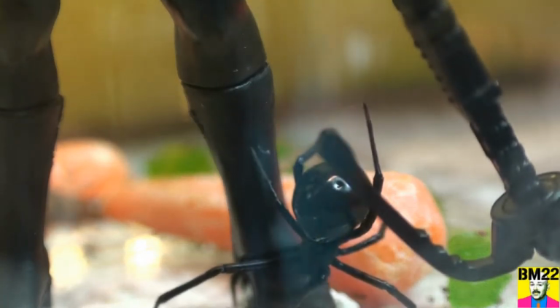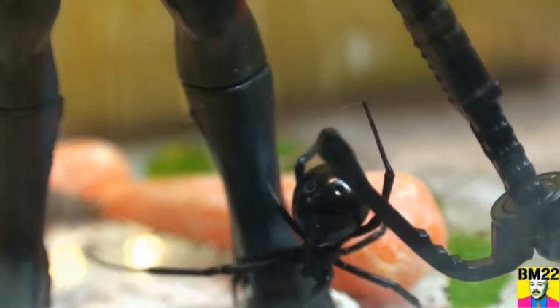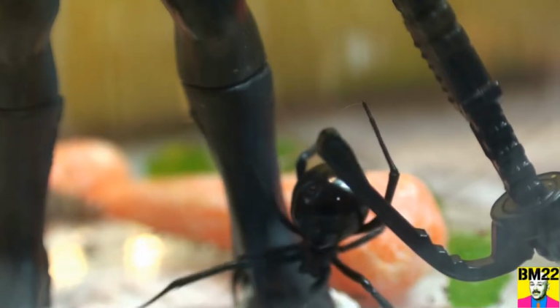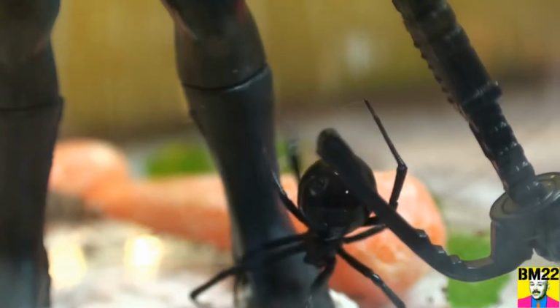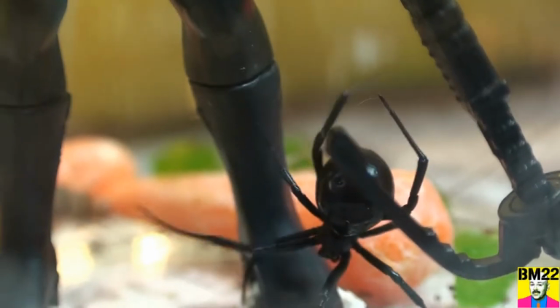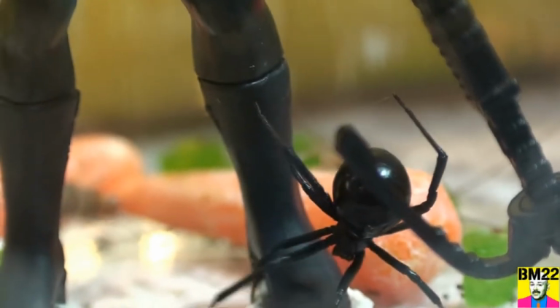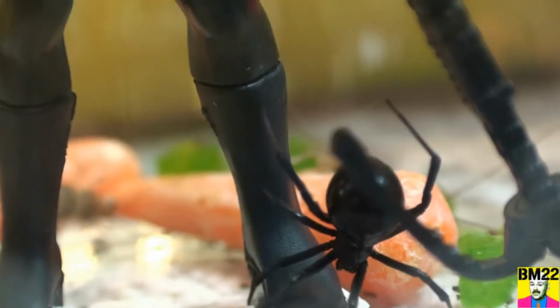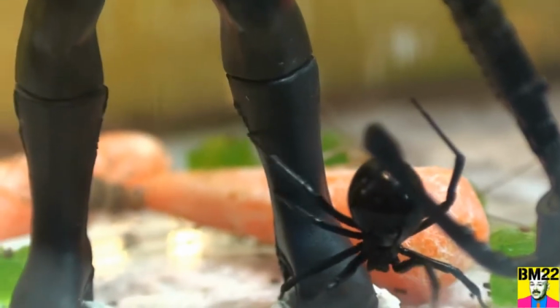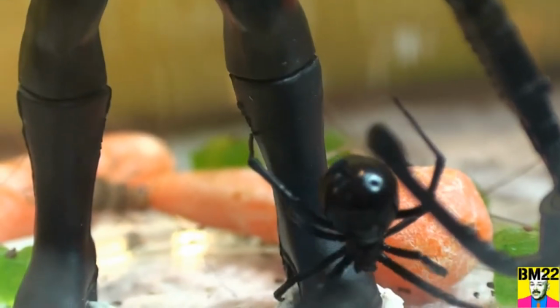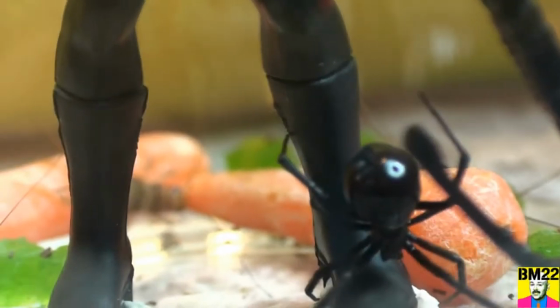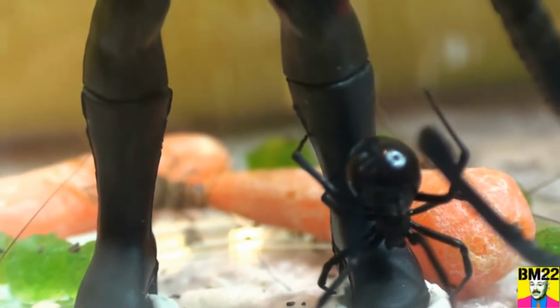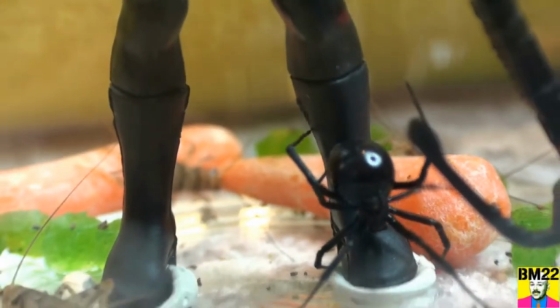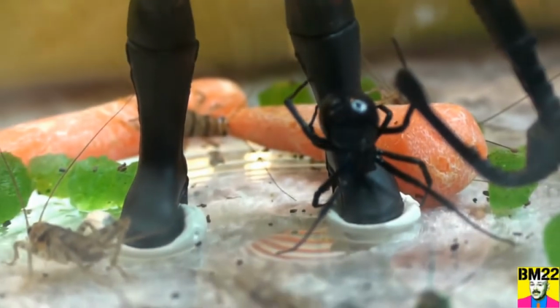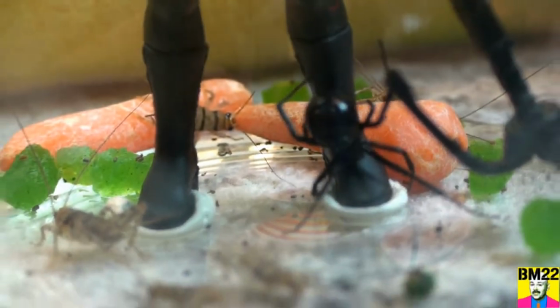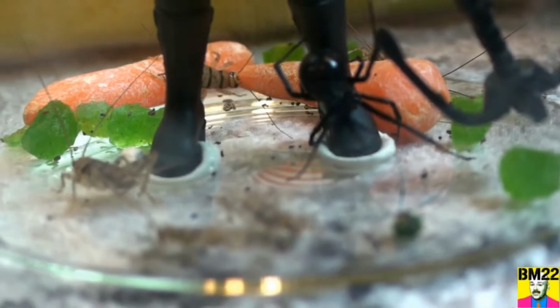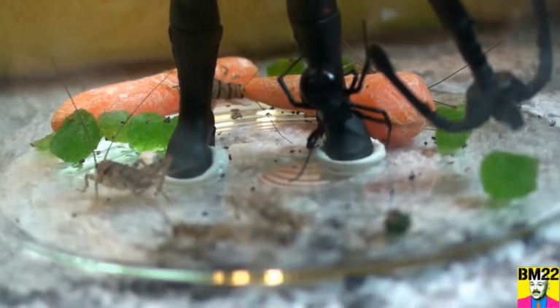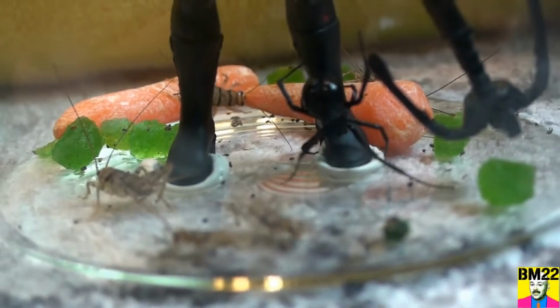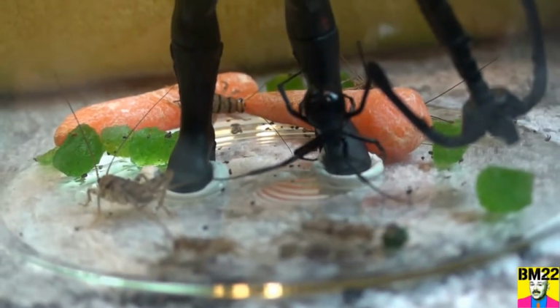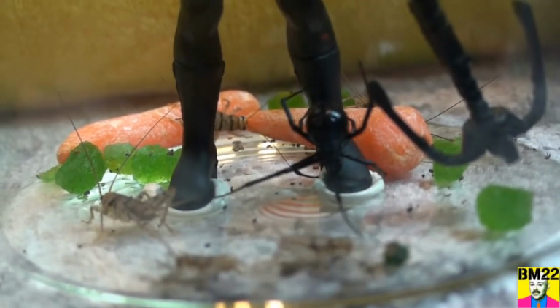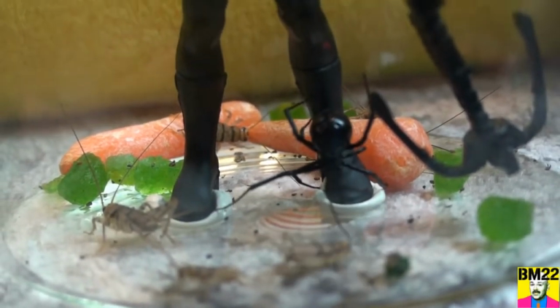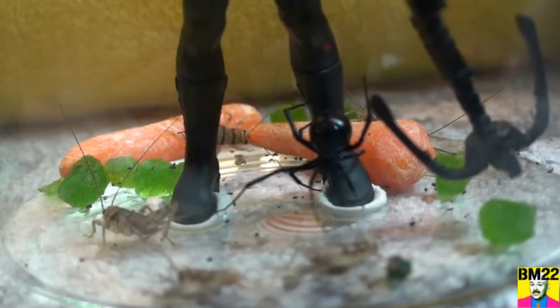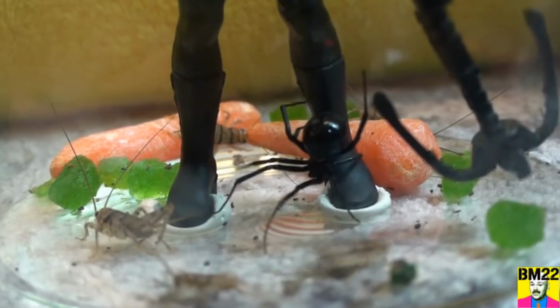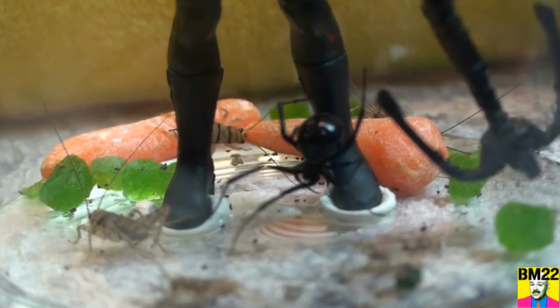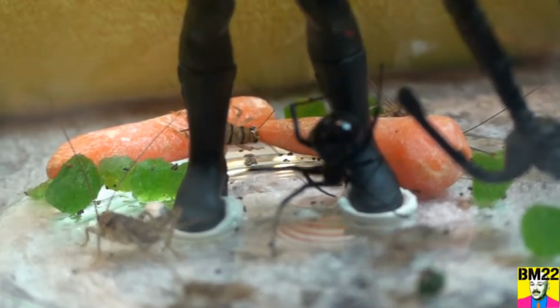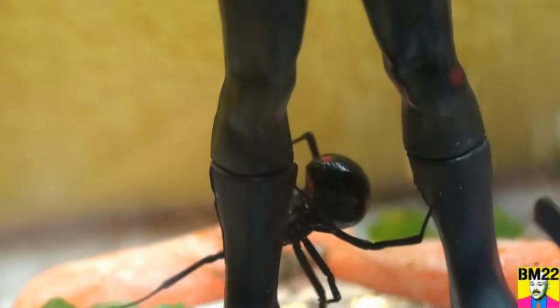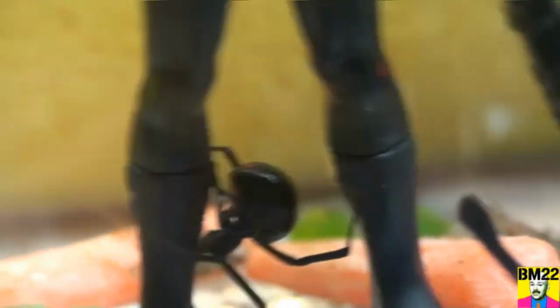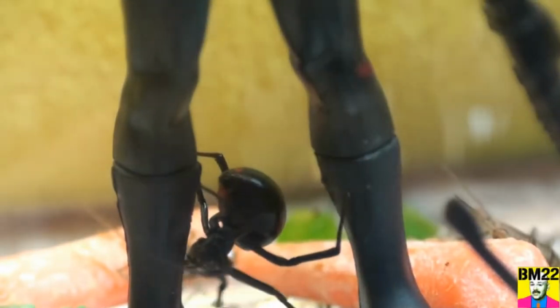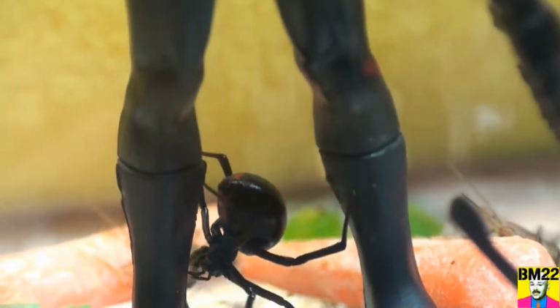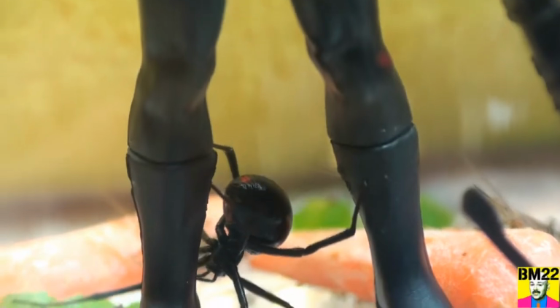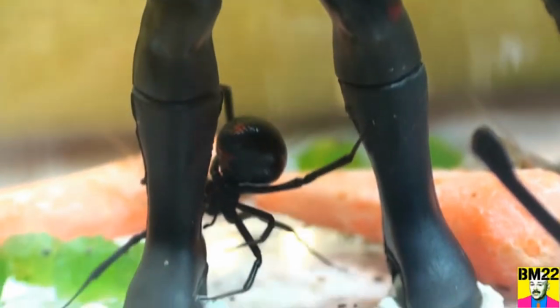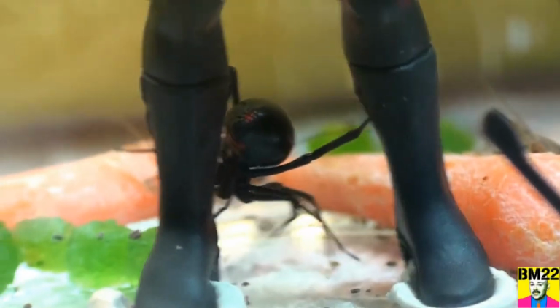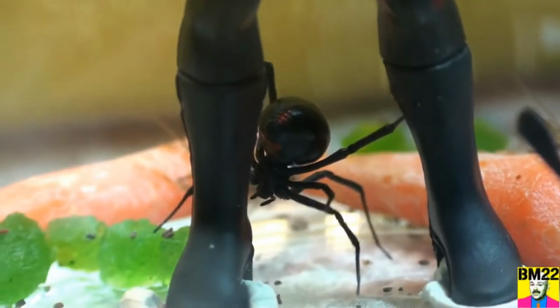That cricket's got real long antennas and it was poking at the spider, and the spider started poking back at that. We have plenty of crickets in there for the spider, and cricket food.